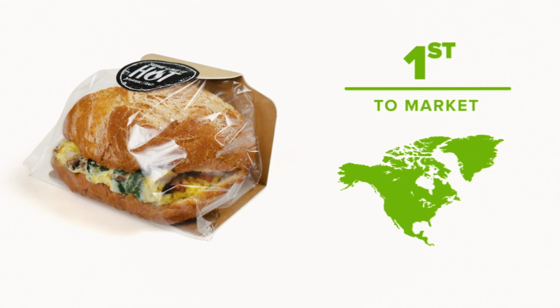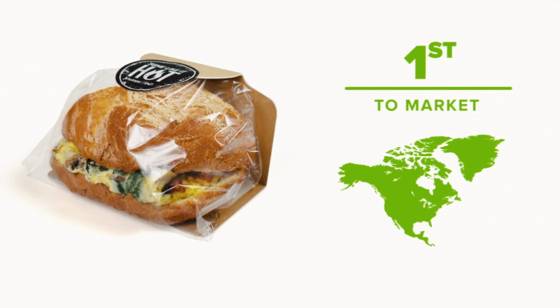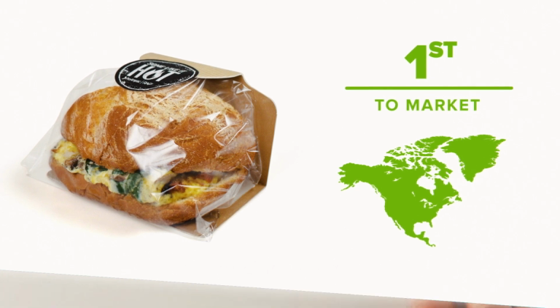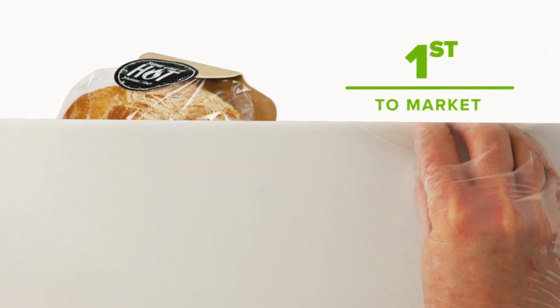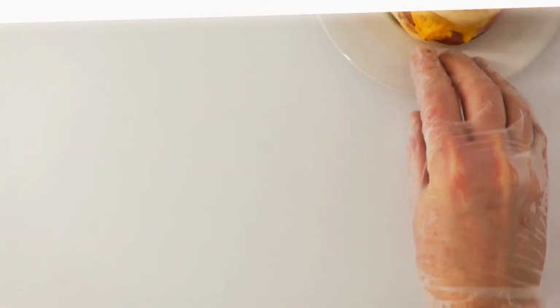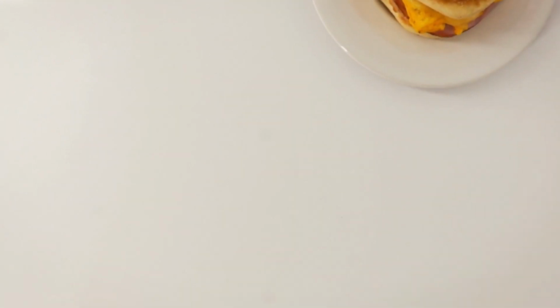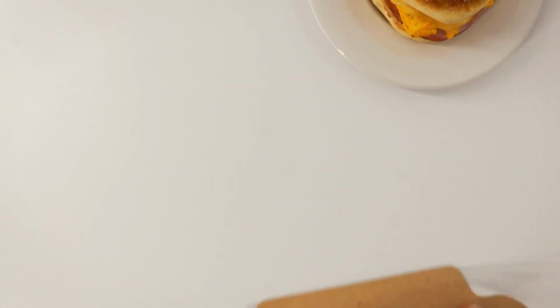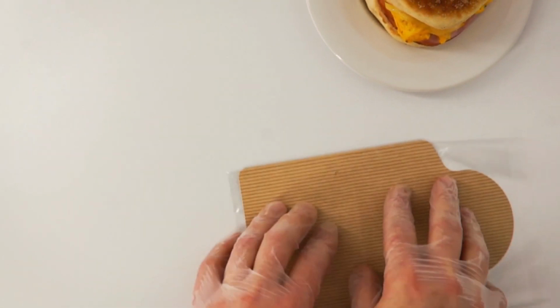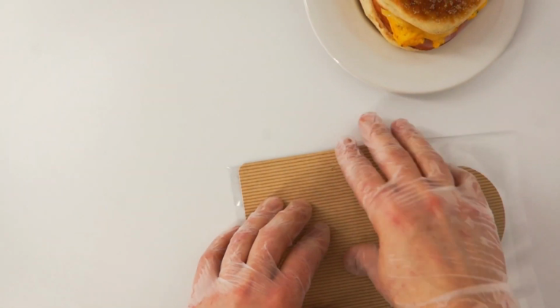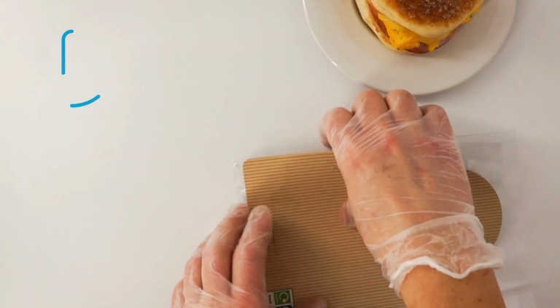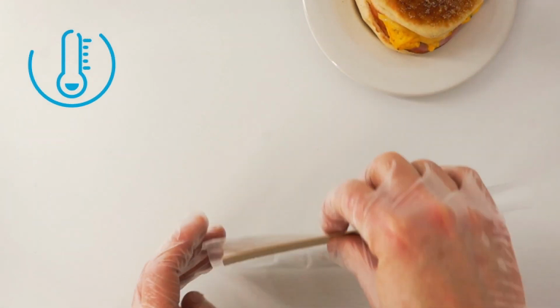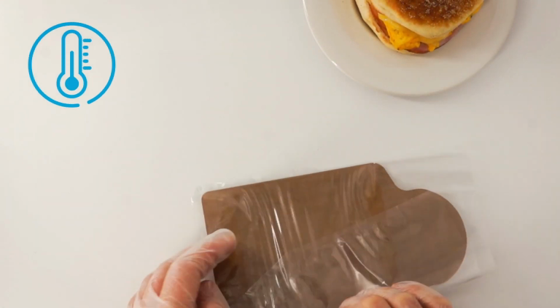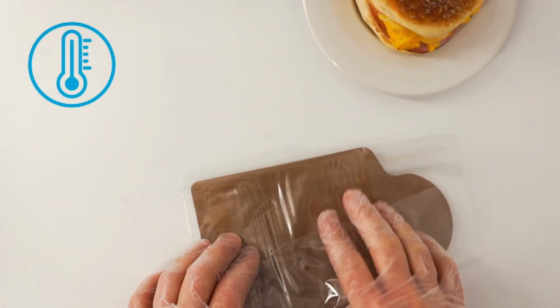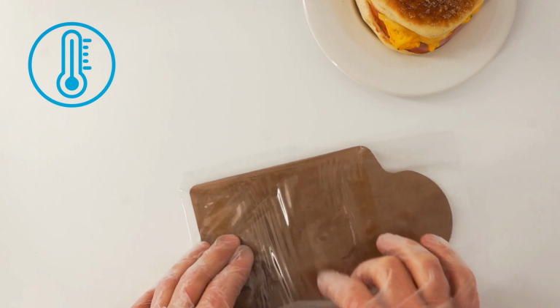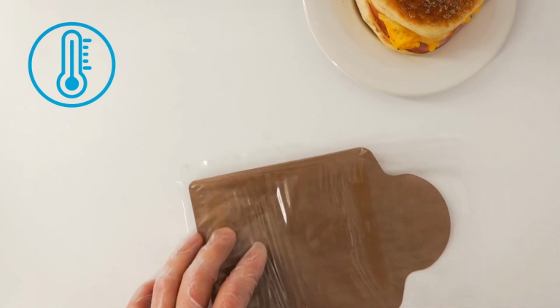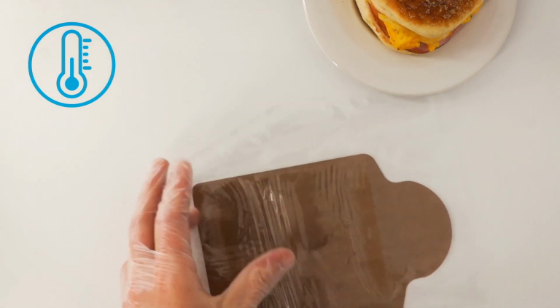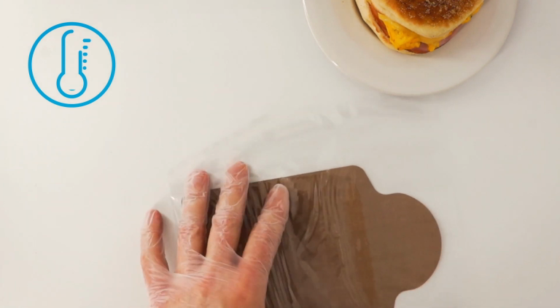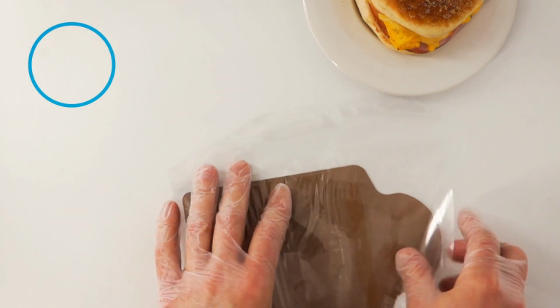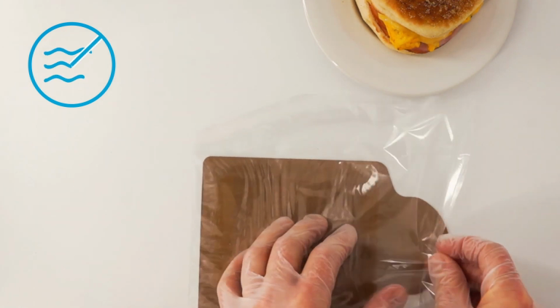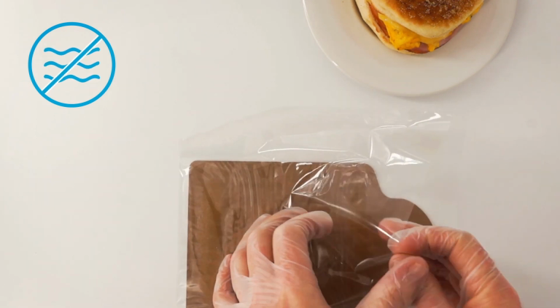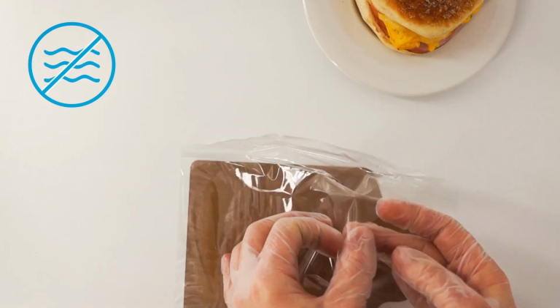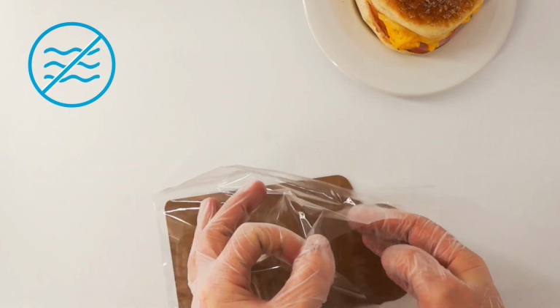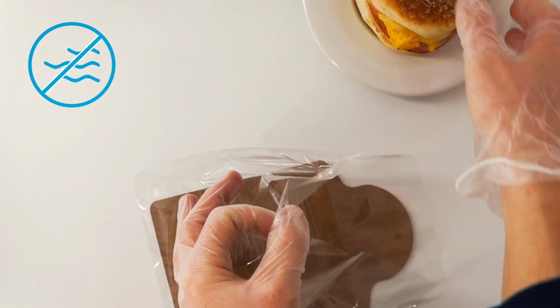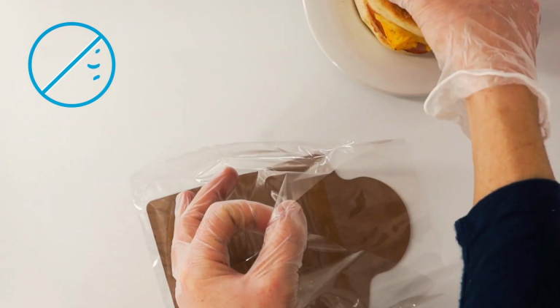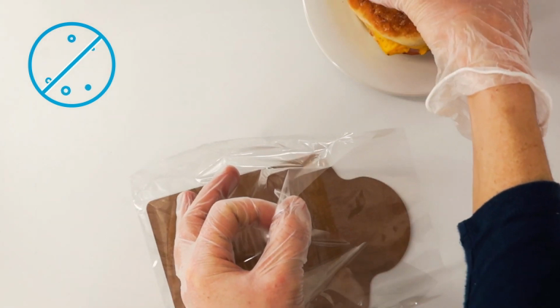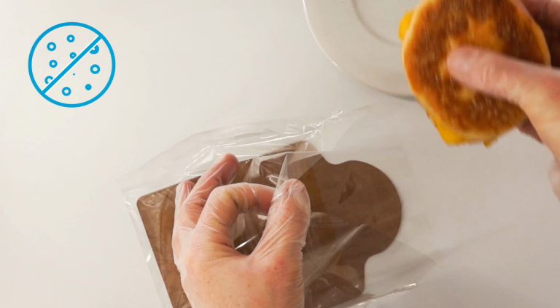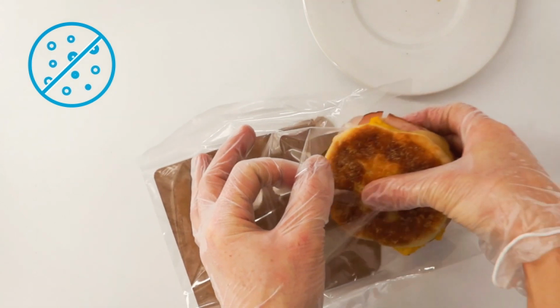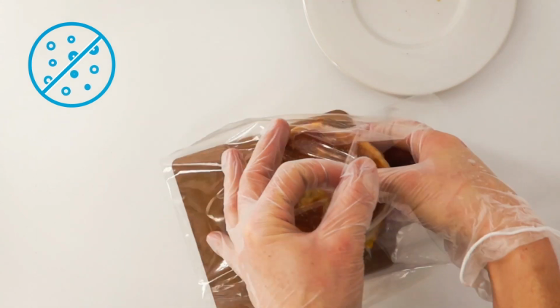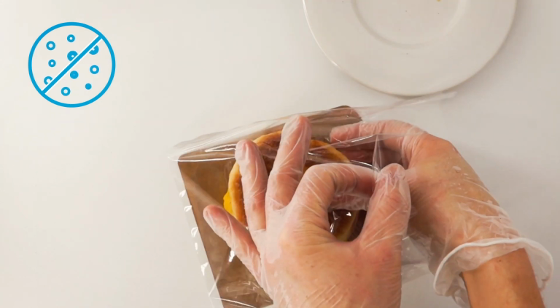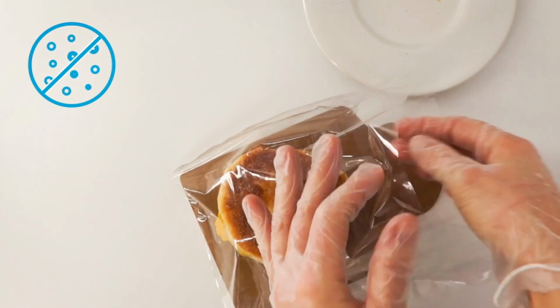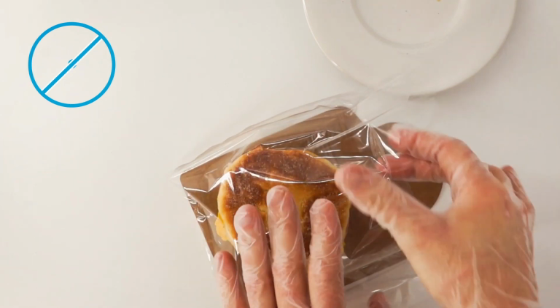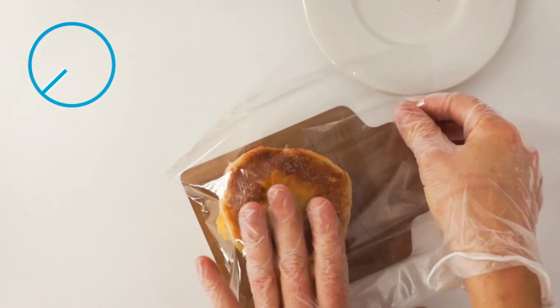Its unique design makes packaging food quick and easy for operators. HandWrap is suitable for both hot and cold food and includes anti-mist film that eliminates condensation while offering clear packaging for enhanced product visibility.